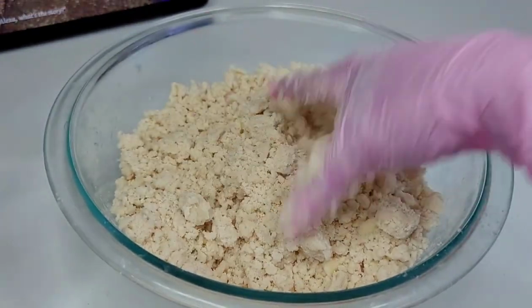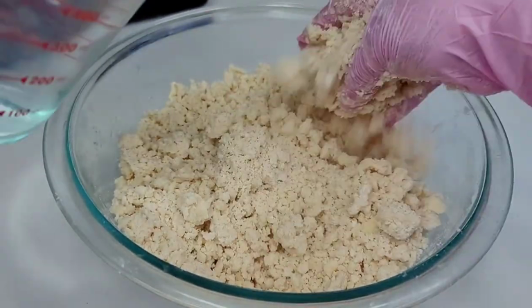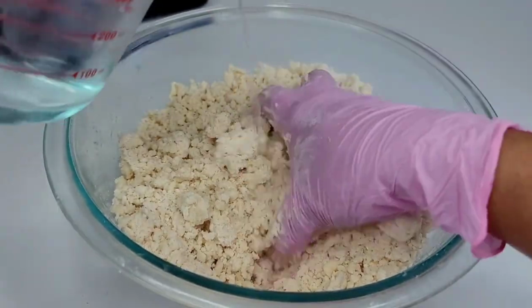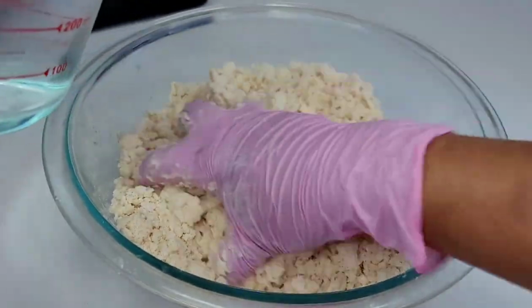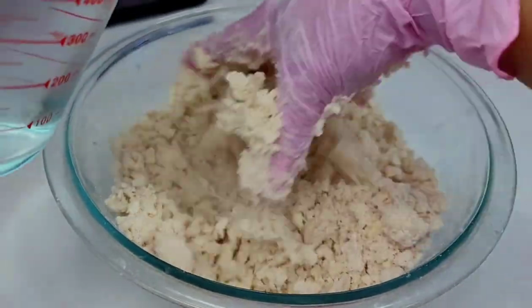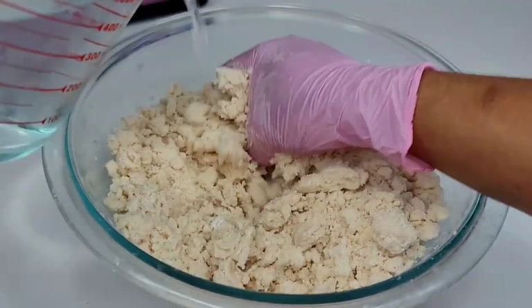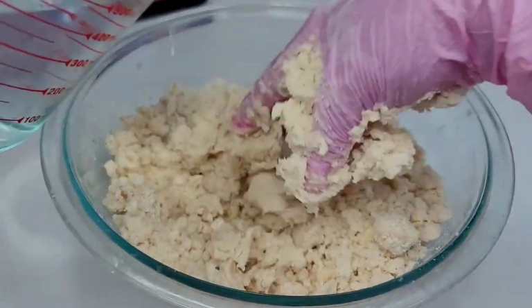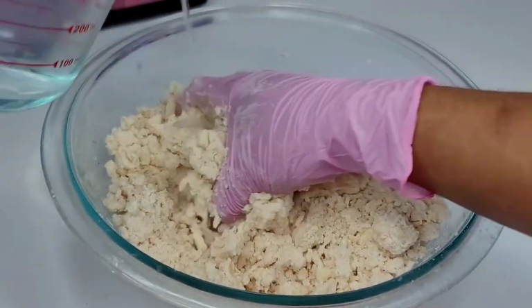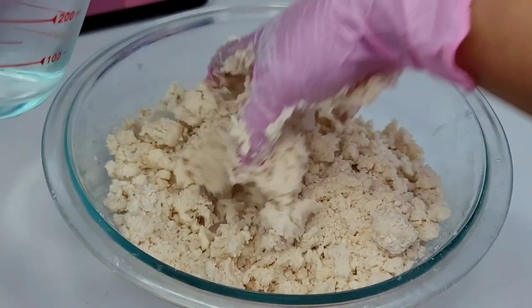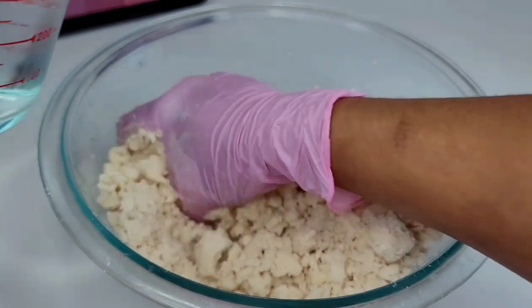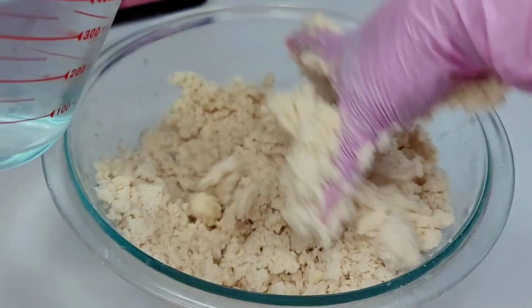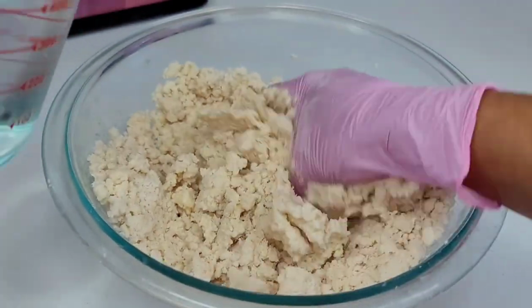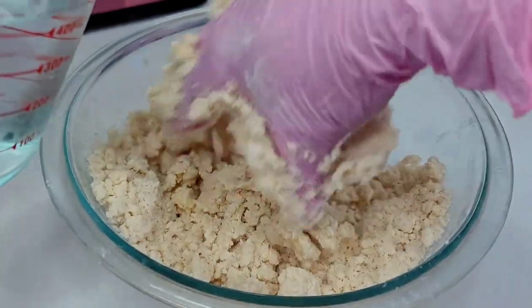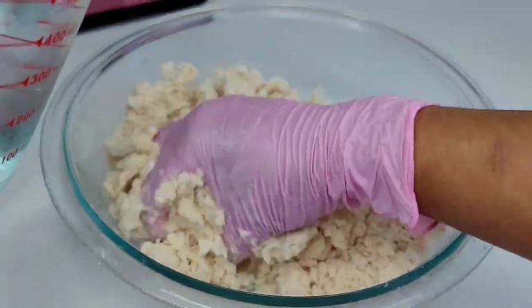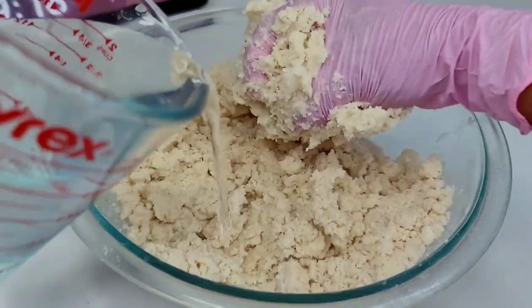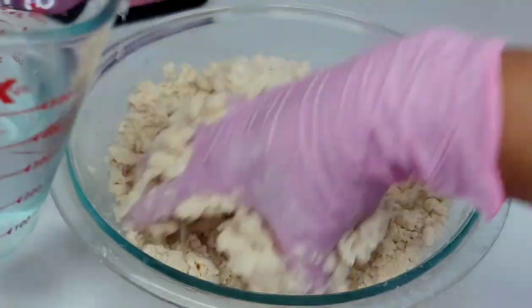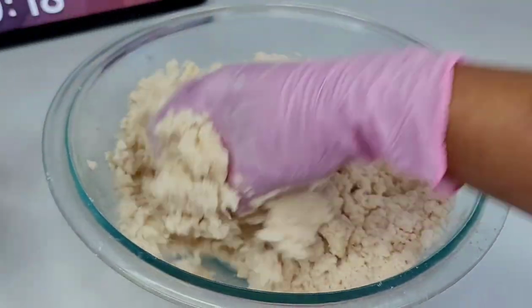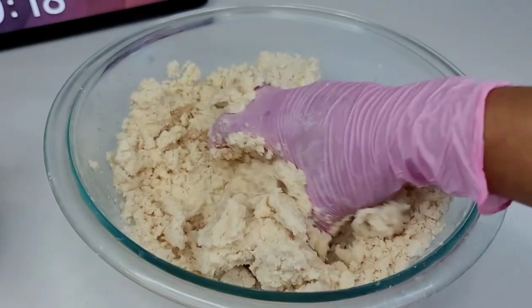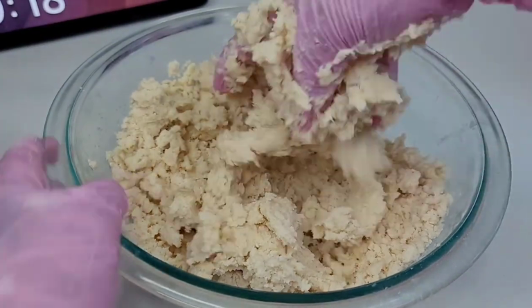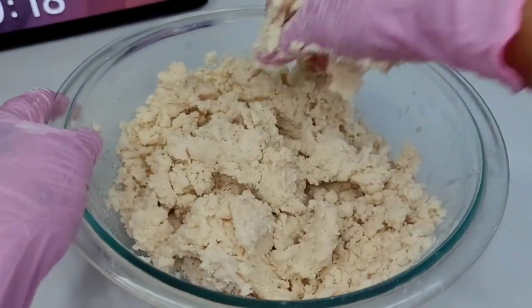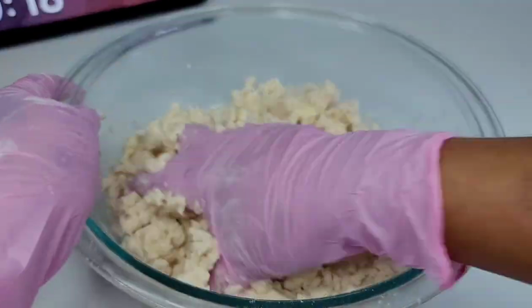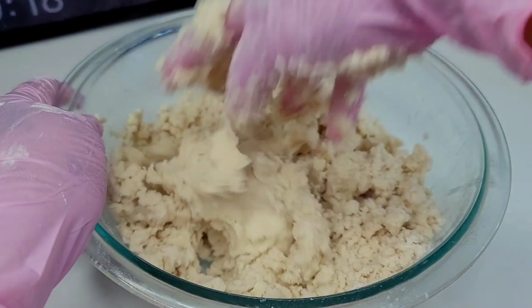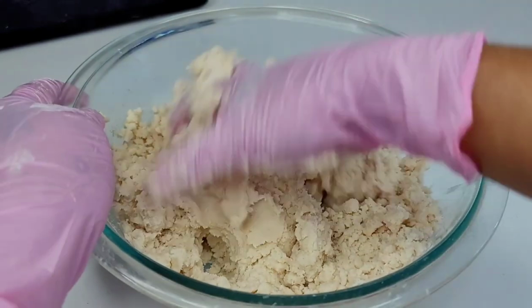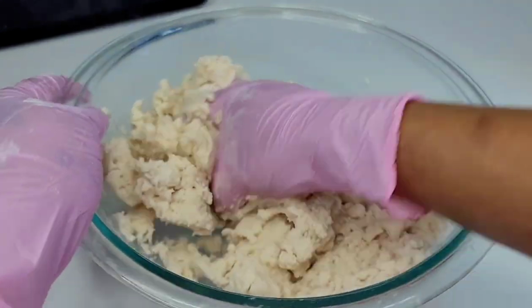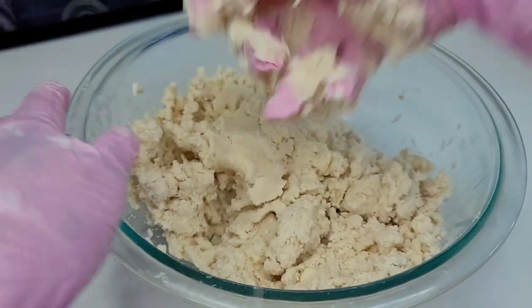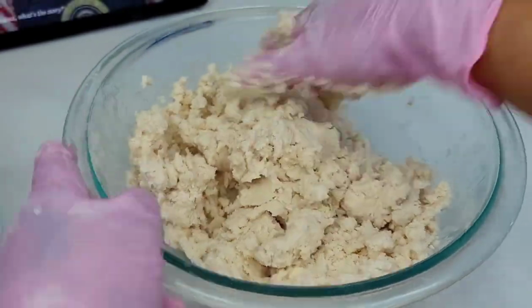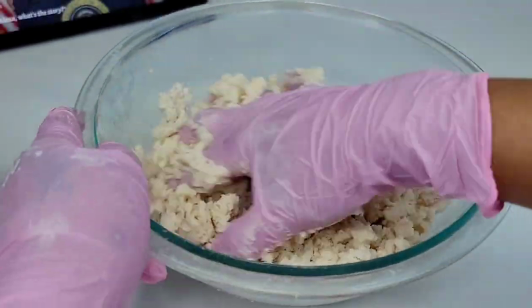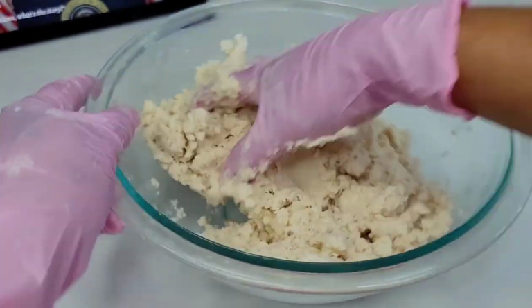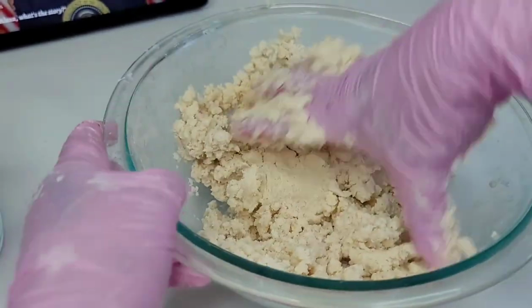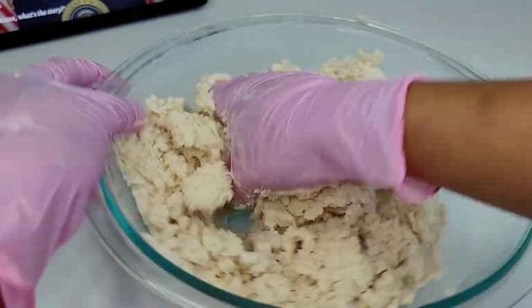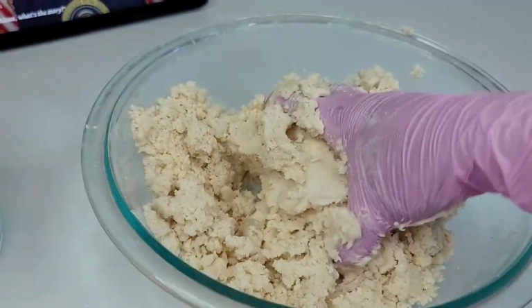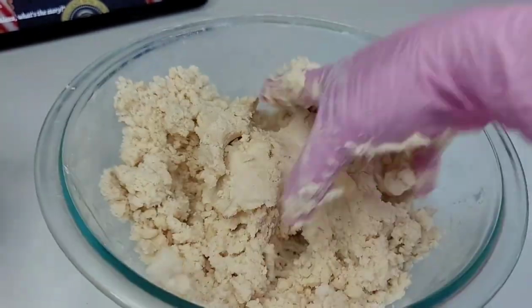Once the flour mixture starts to resemble wet sand or breadcrumbs, that's when we'll go in with our cold ice water. You want to add it a little at a time and just press and squeeze, press and squeeze the dough until it all comes together into a ball.